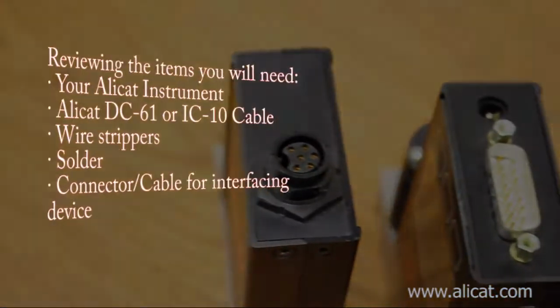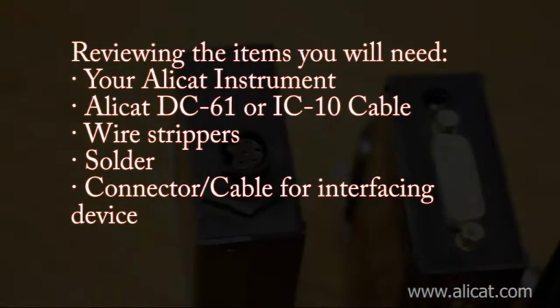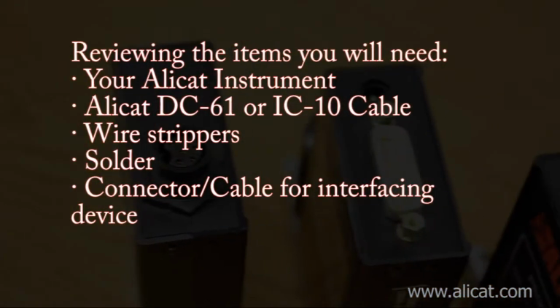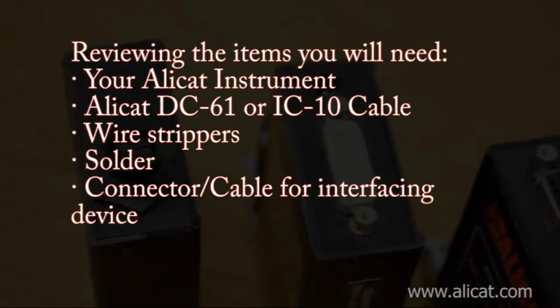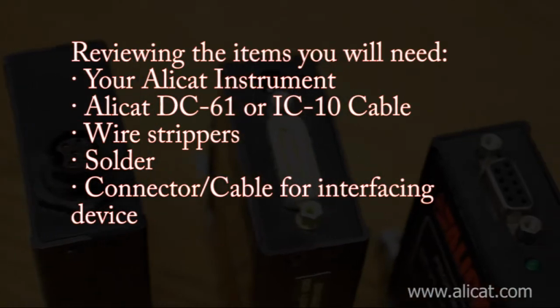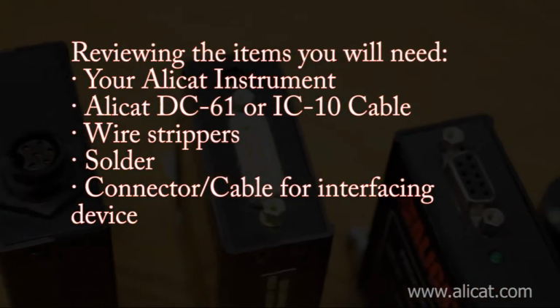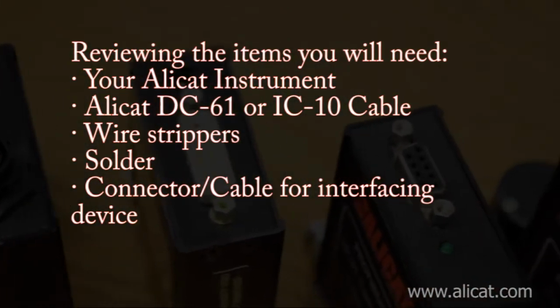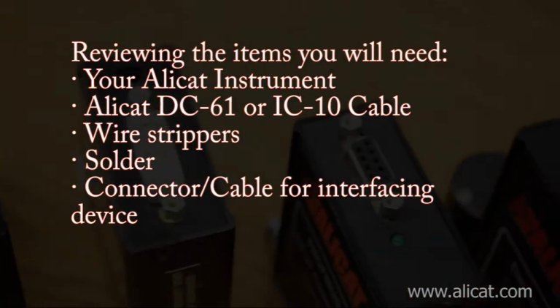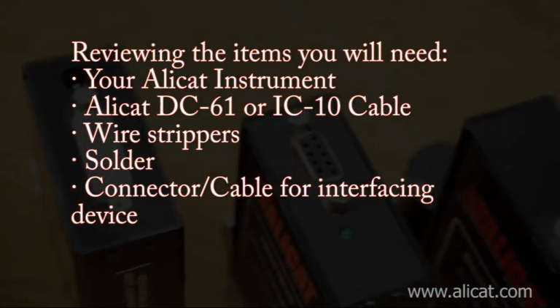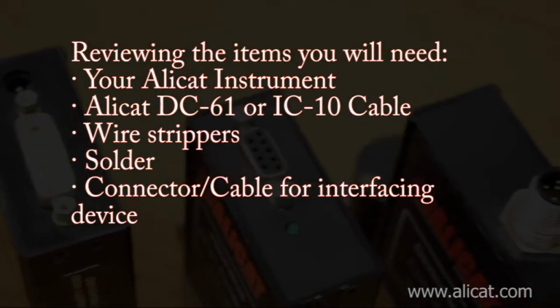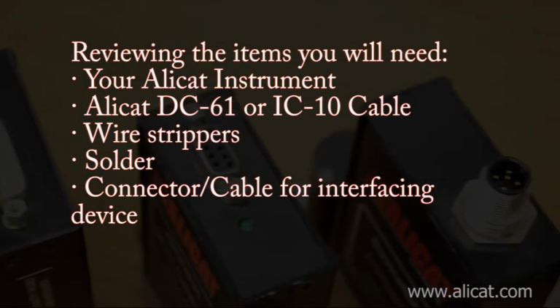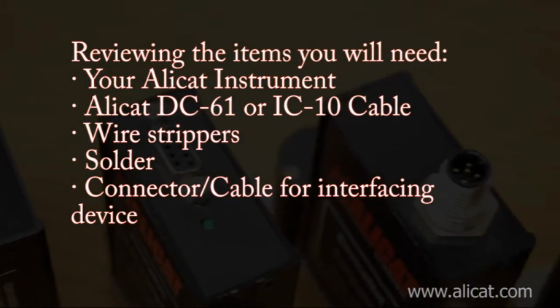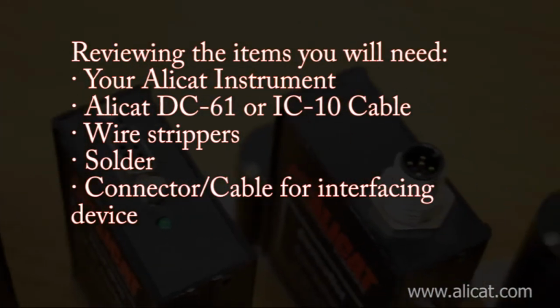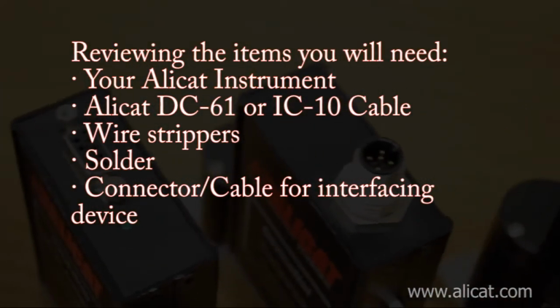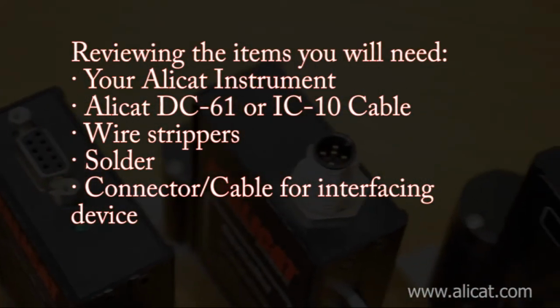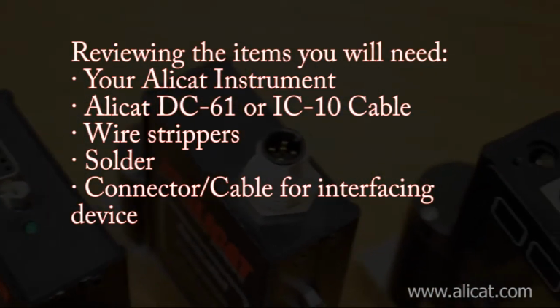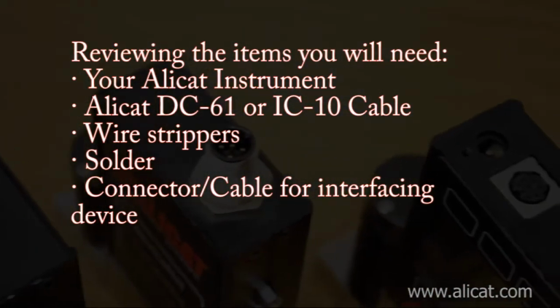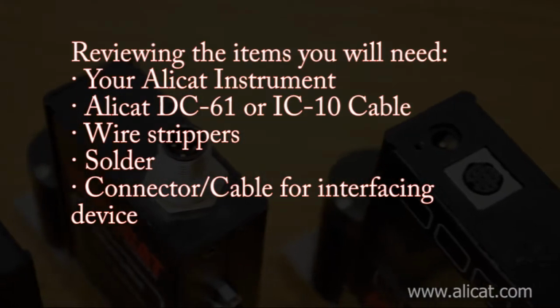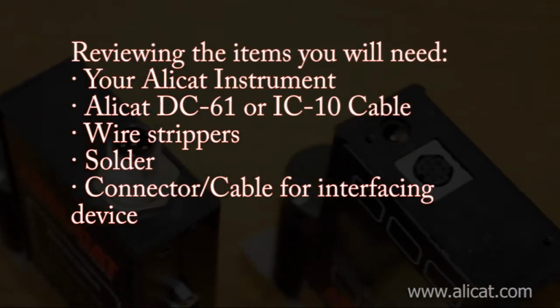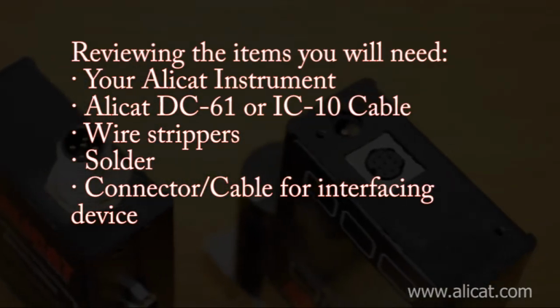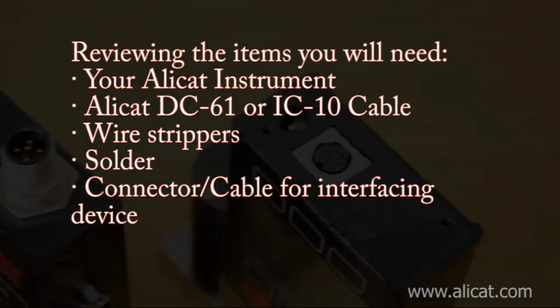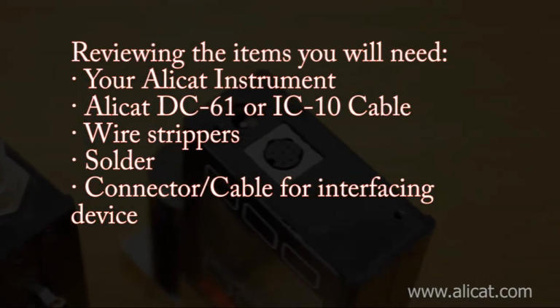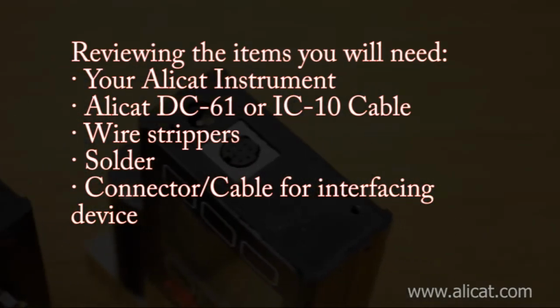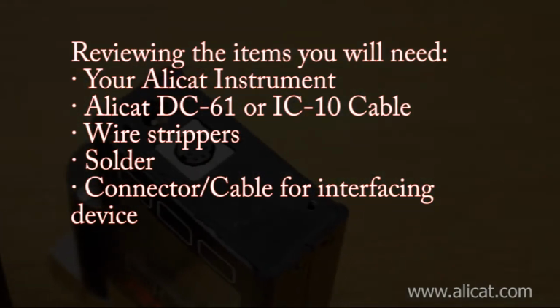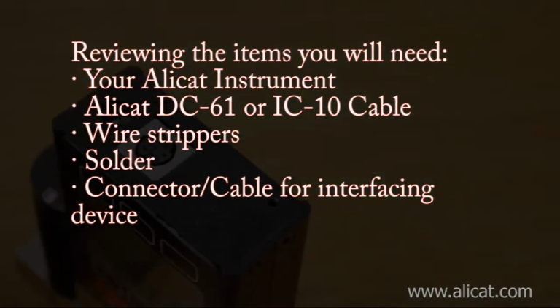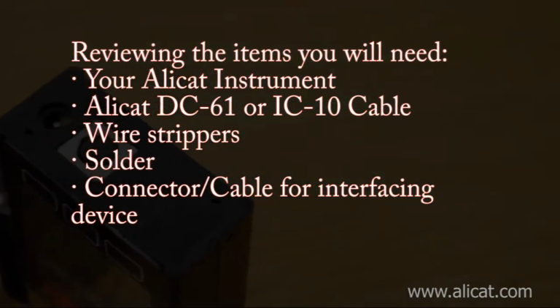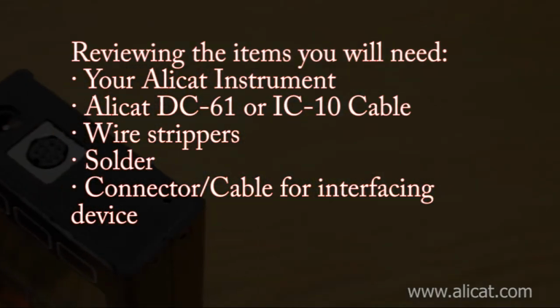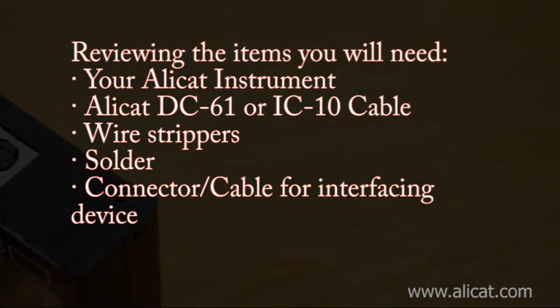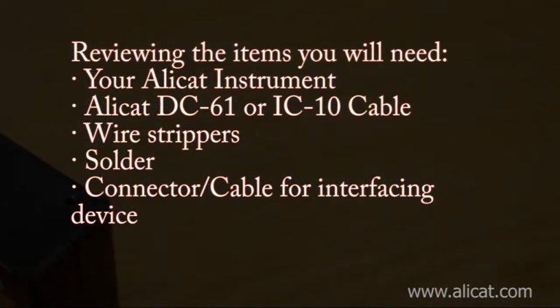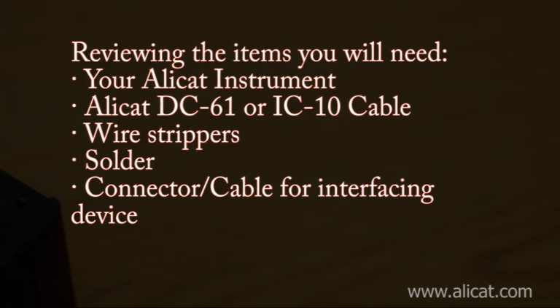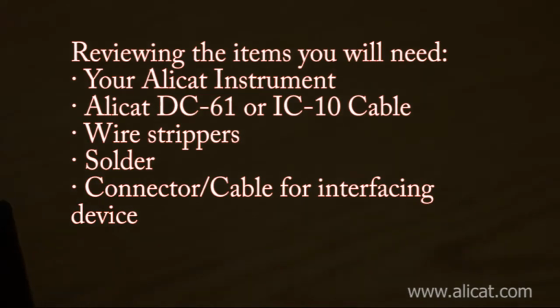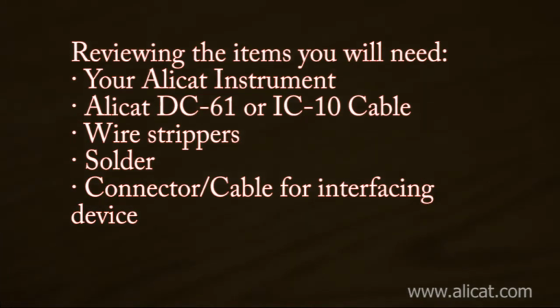Here is a list of items you will need to make a proper connection to your AlleyCat. Make sure to have all parts, pieces, and tools present before beginning the connection process. Take care when stripping wires so as not to damage the copper conductors.